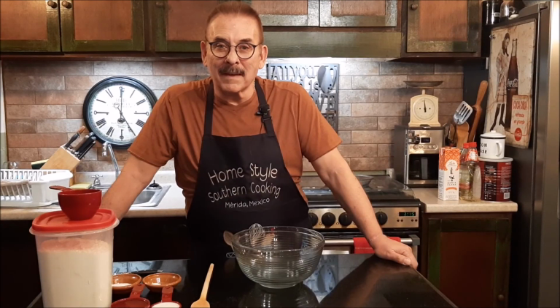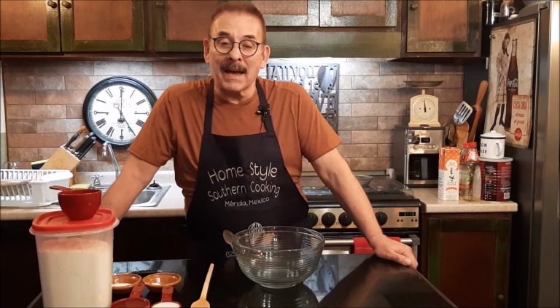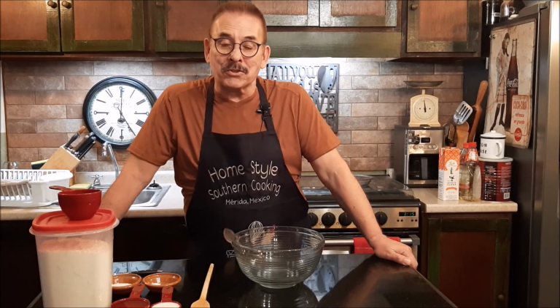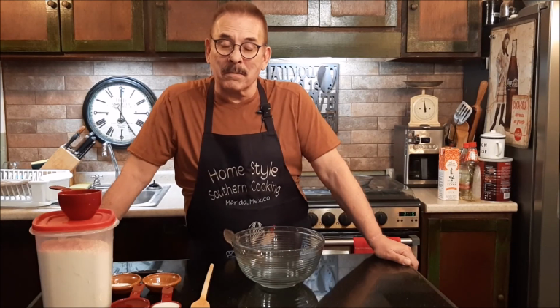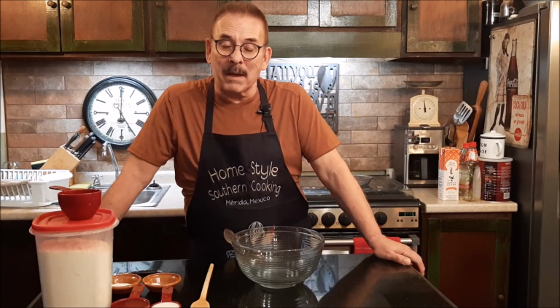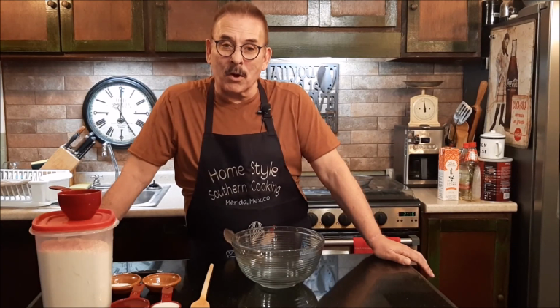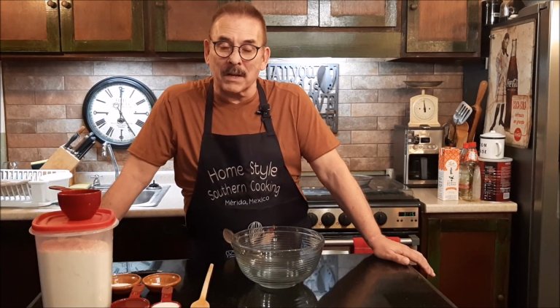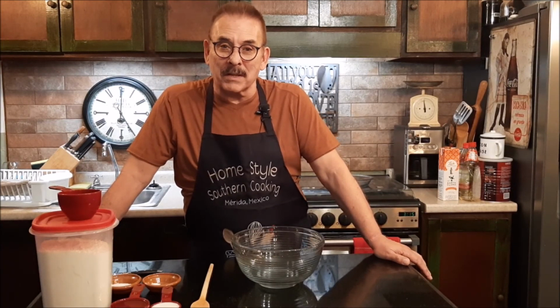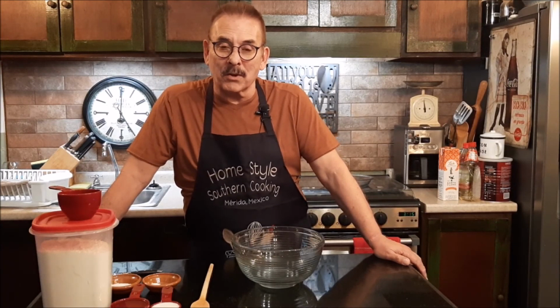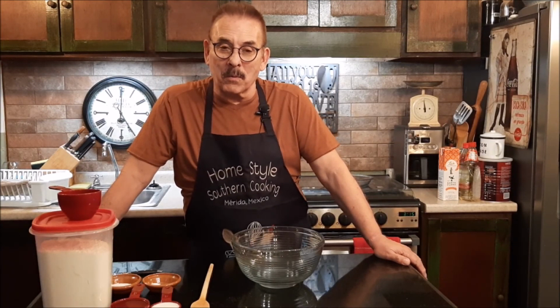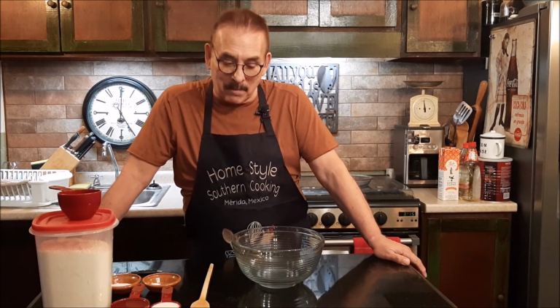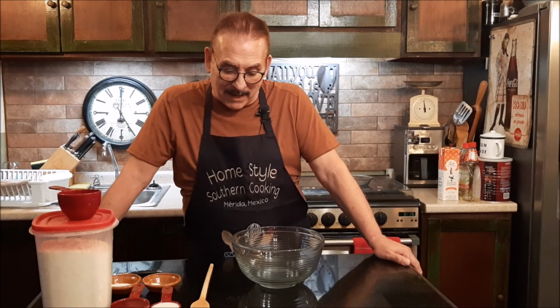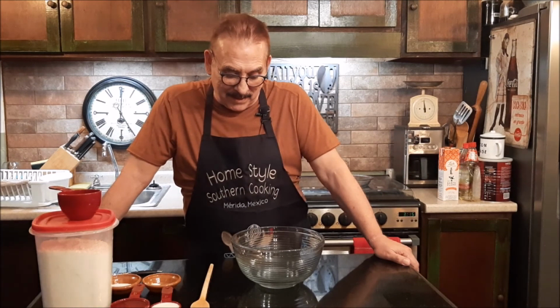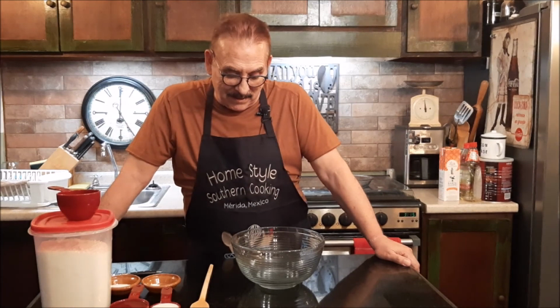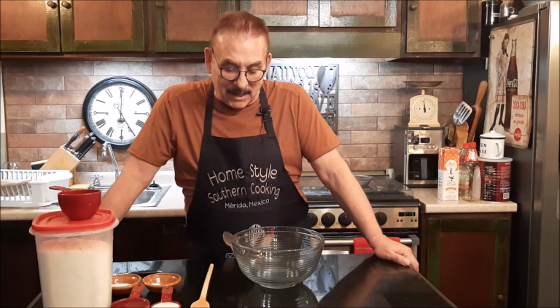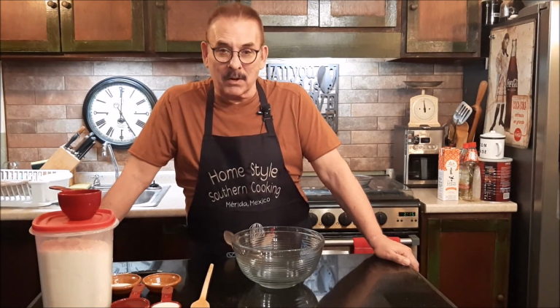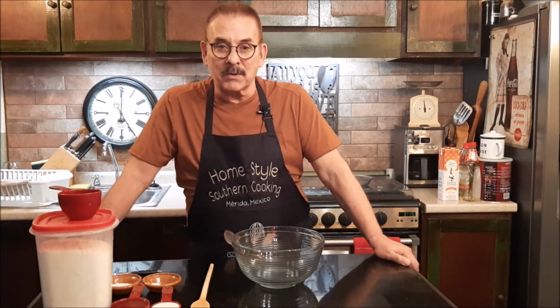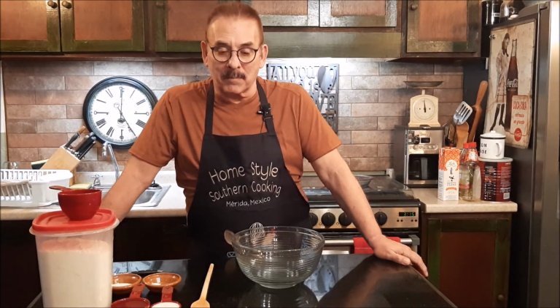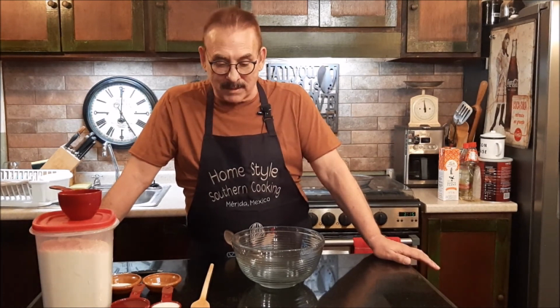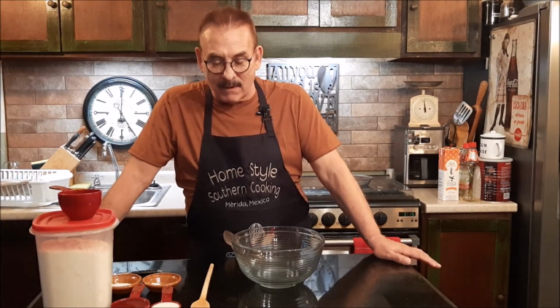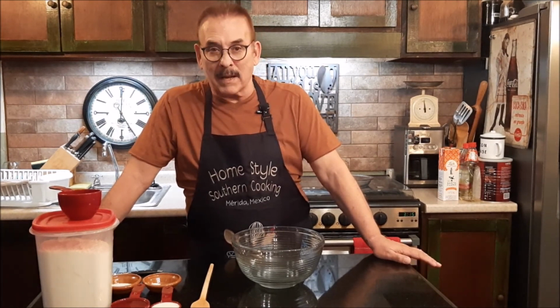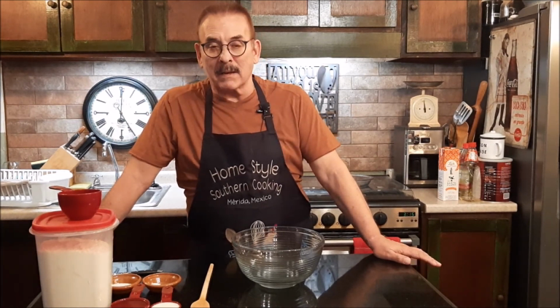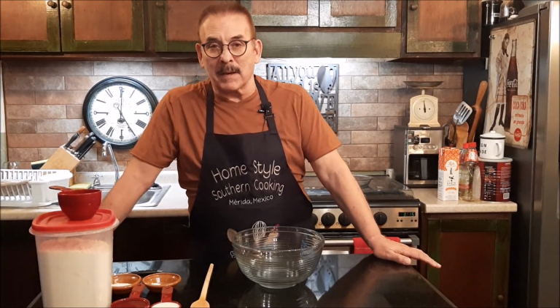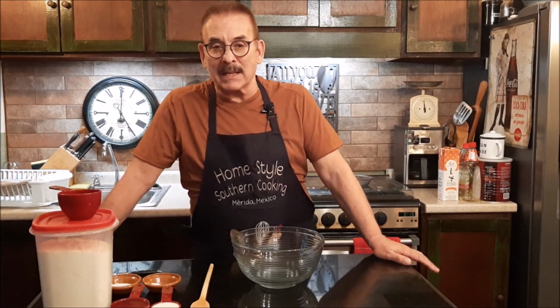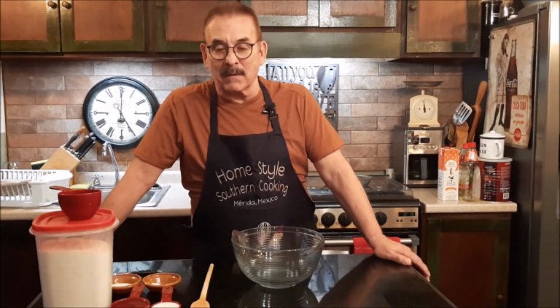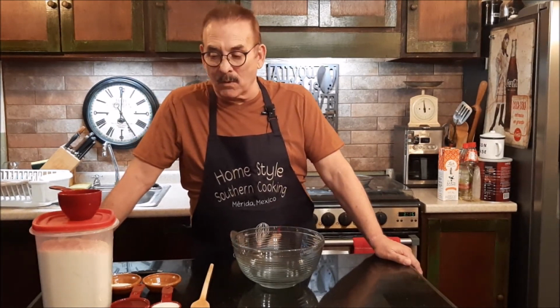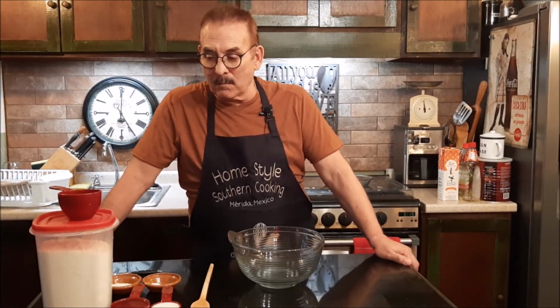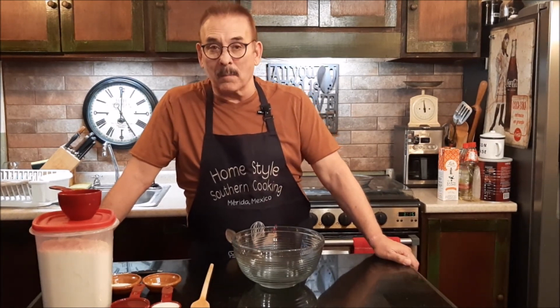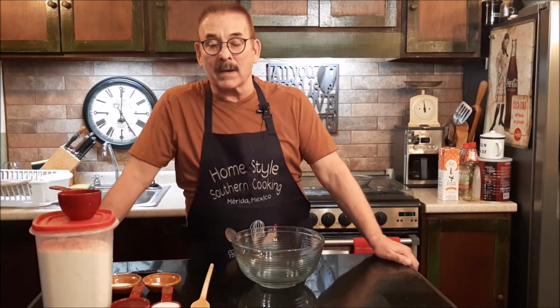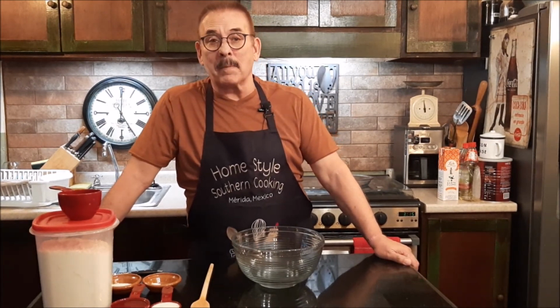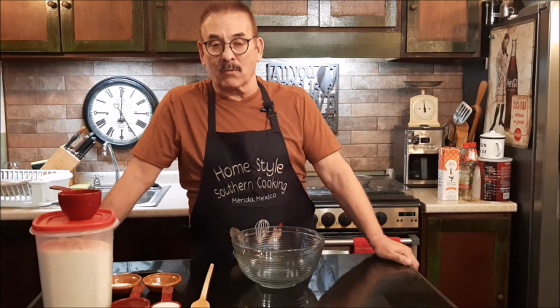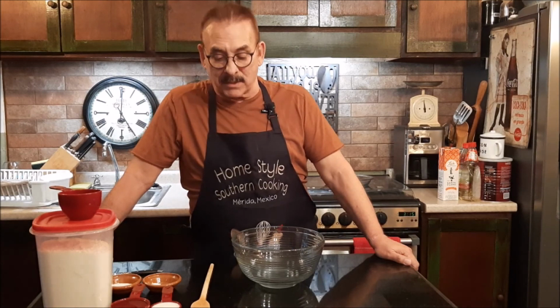Hi, this is Jim Mann with Homestyle Southern Cooking and welcome back. Today, we're going to do something that everybody has been asking me for — we're going to make a pie crust.